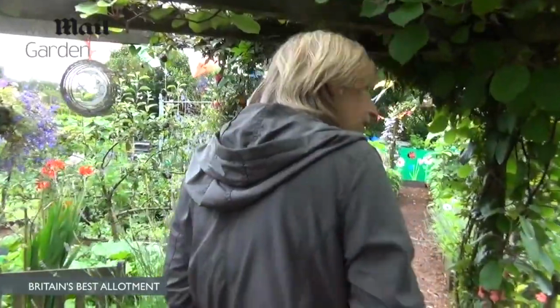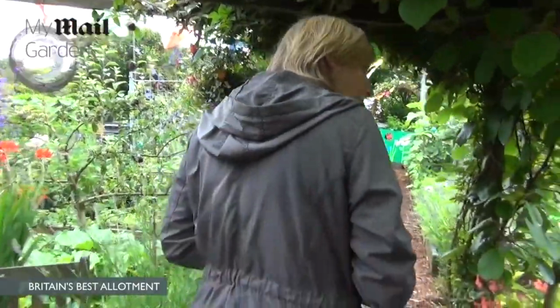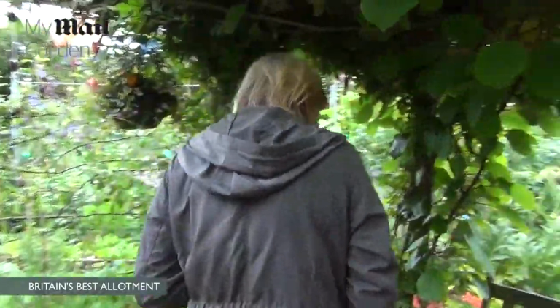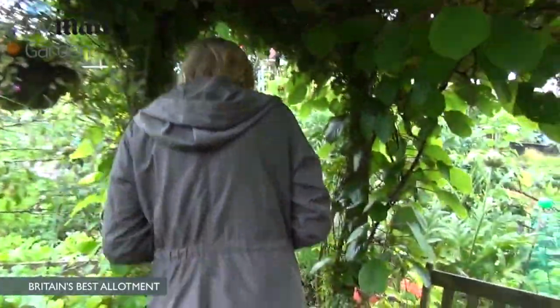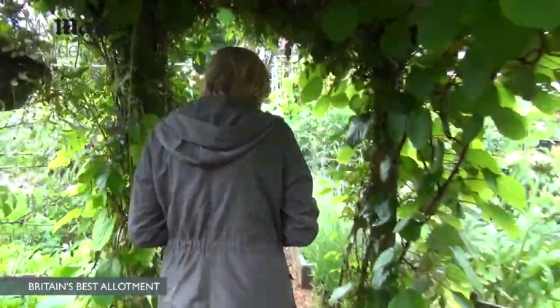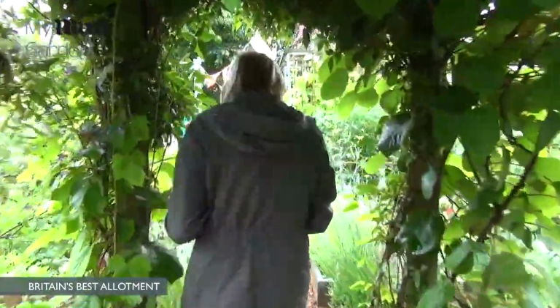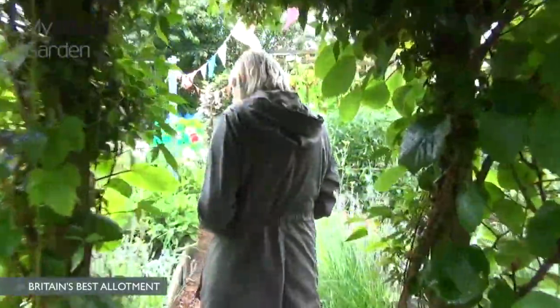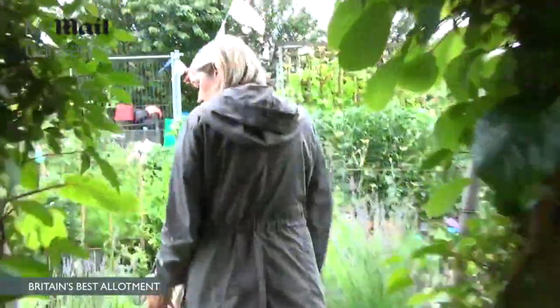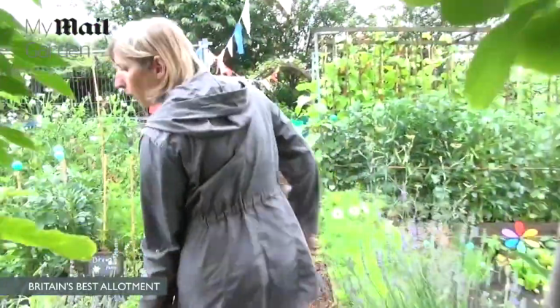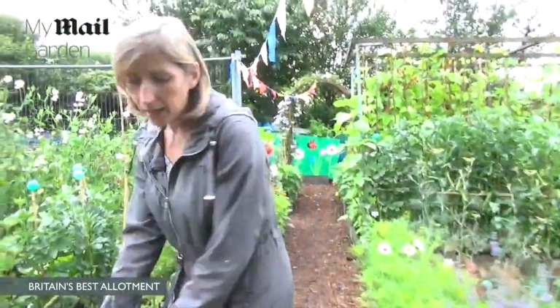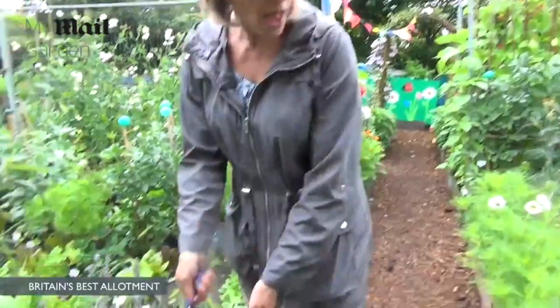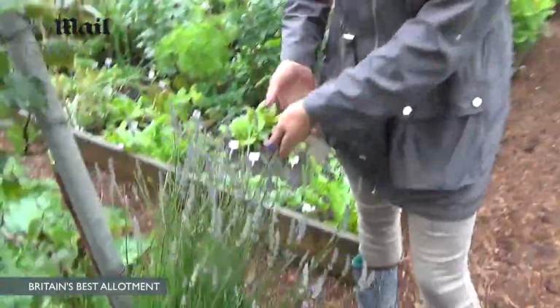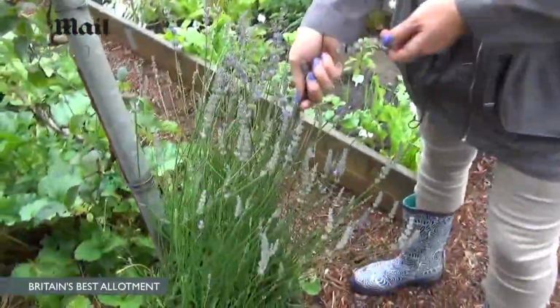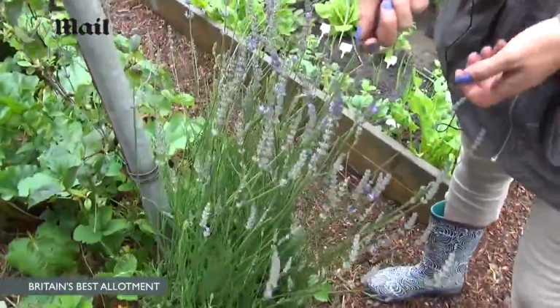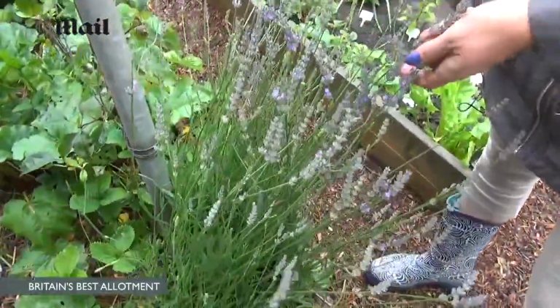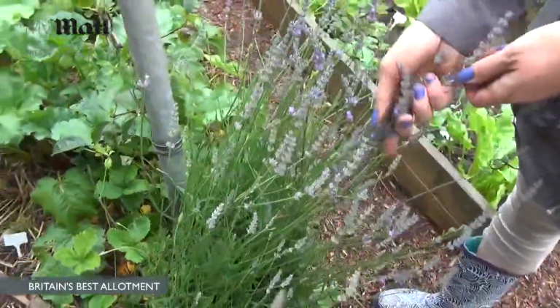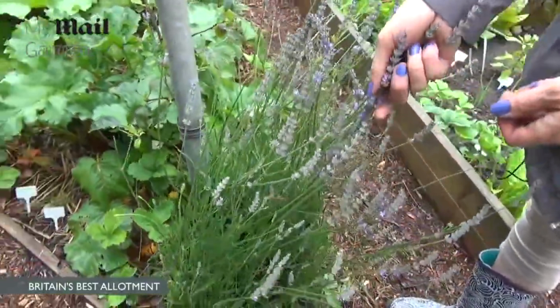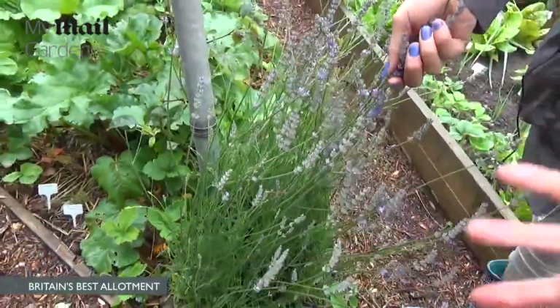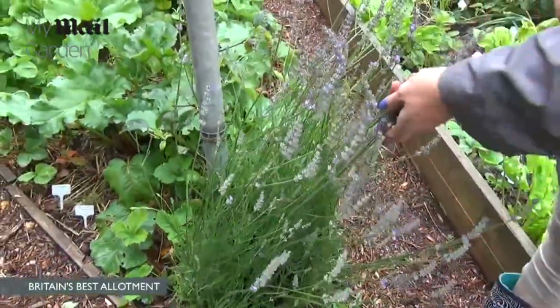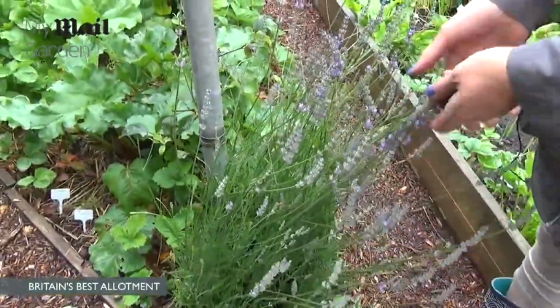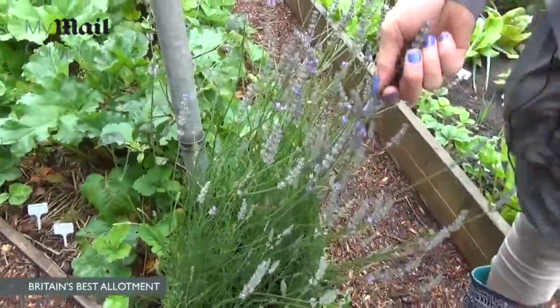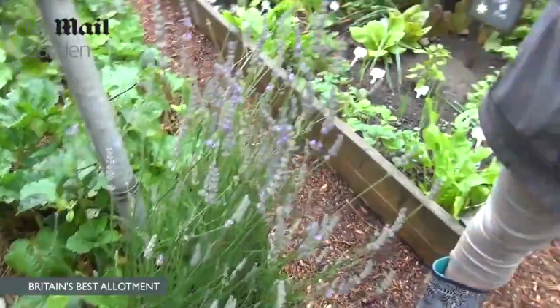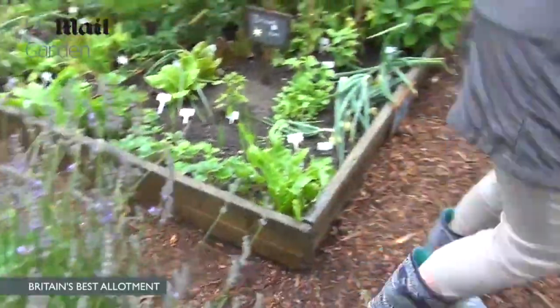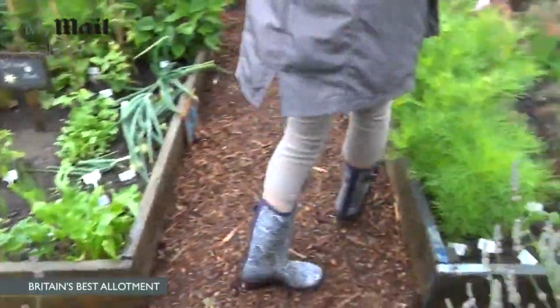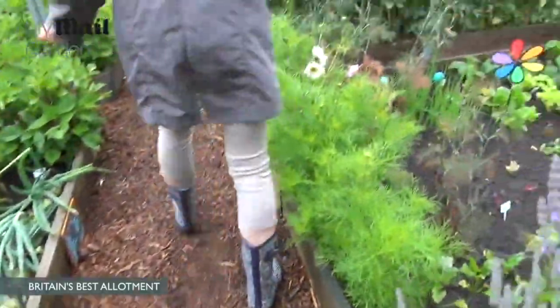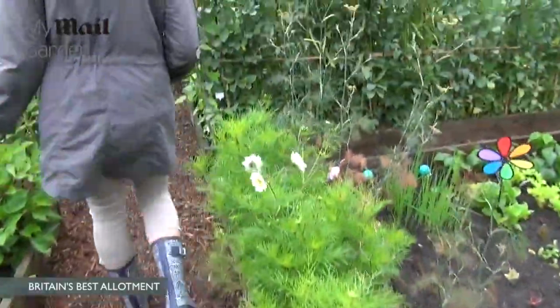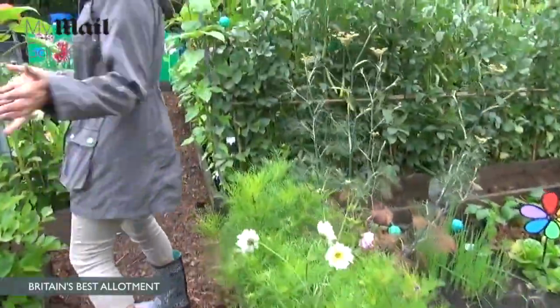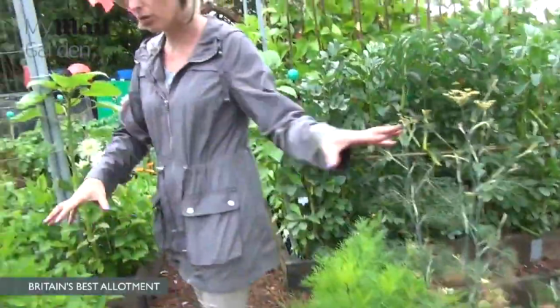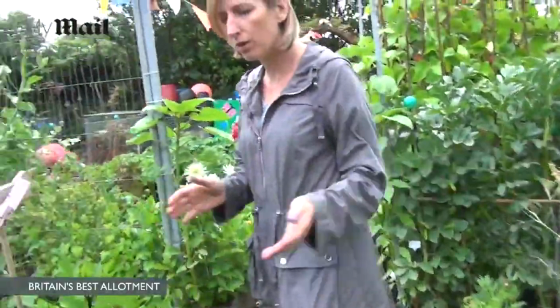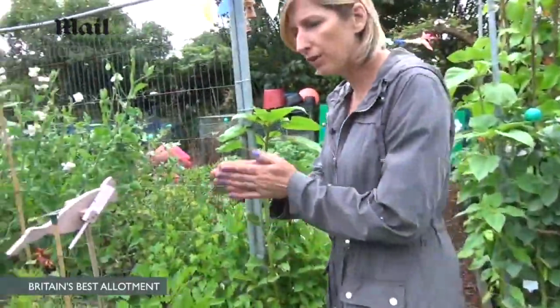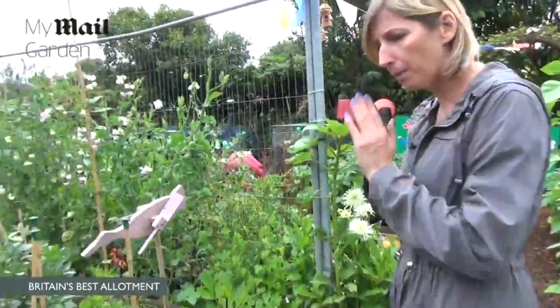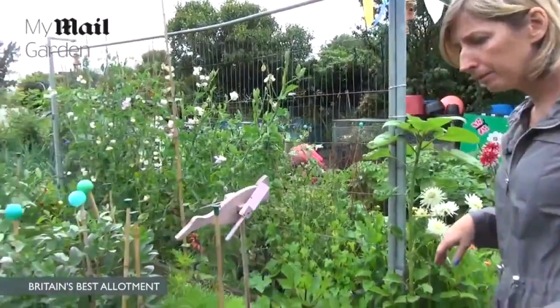We've got lots of hanging baskets we do from scratch every year. We like having things that are touchy-feely for the children and for the grown-ups. We've got lavender, and there are different plants on corners so you can feel and smell.